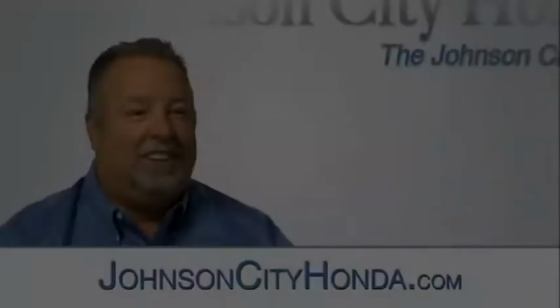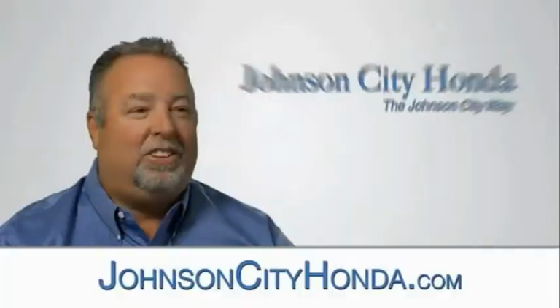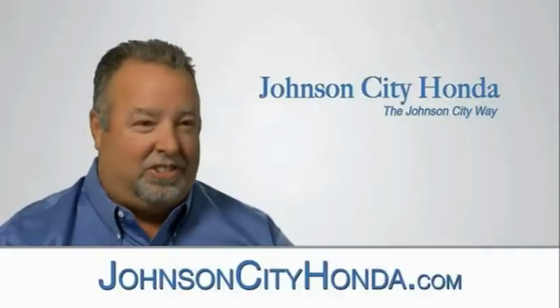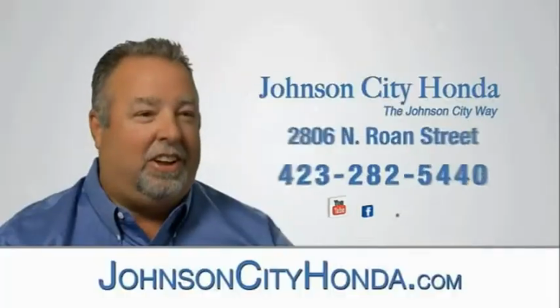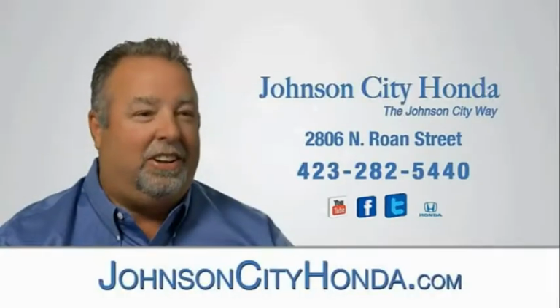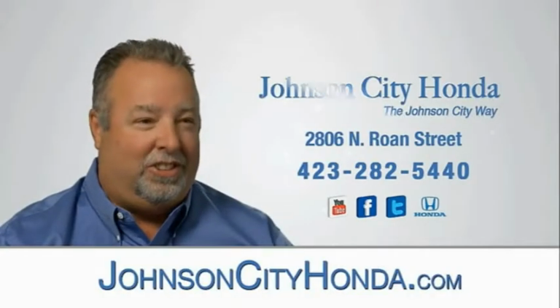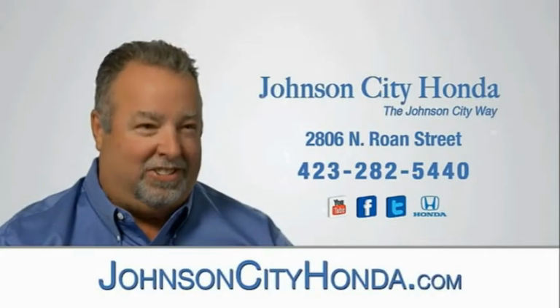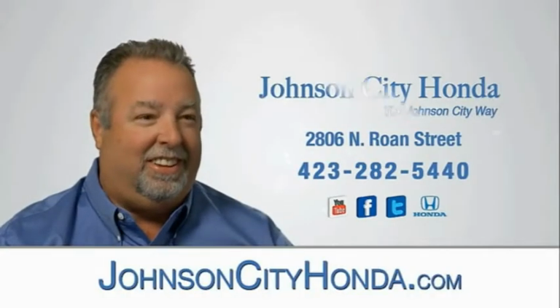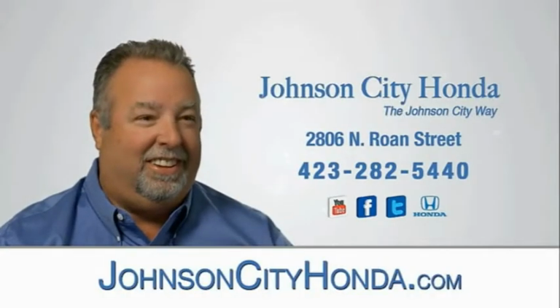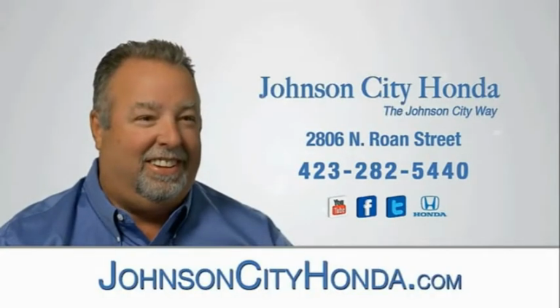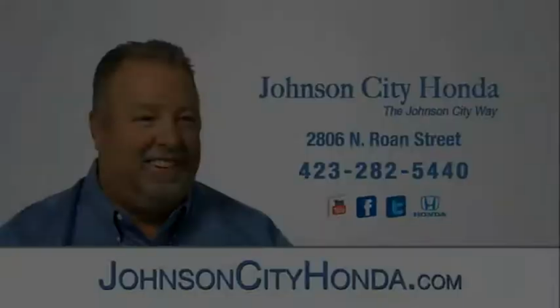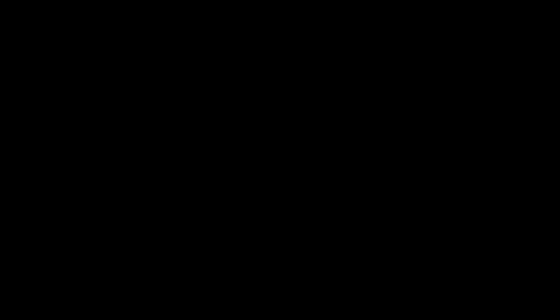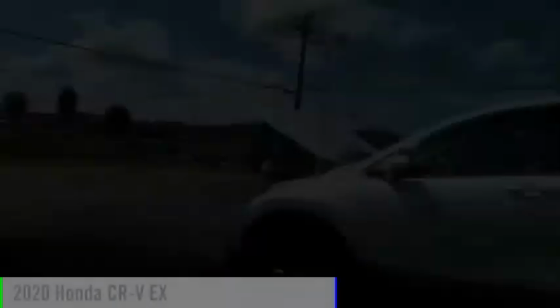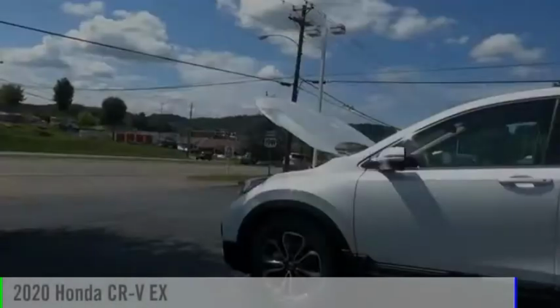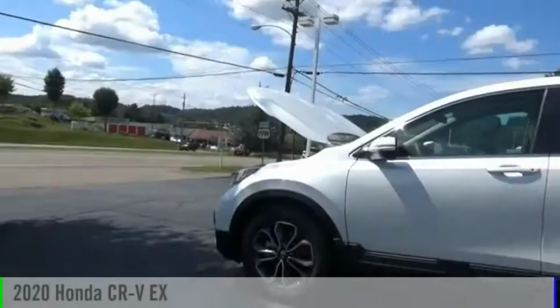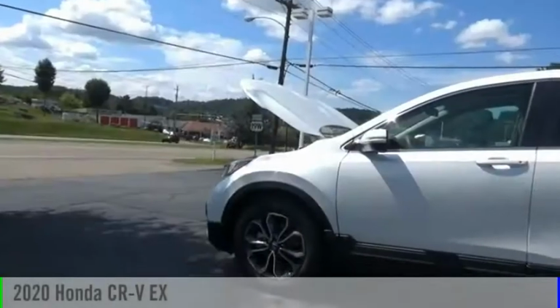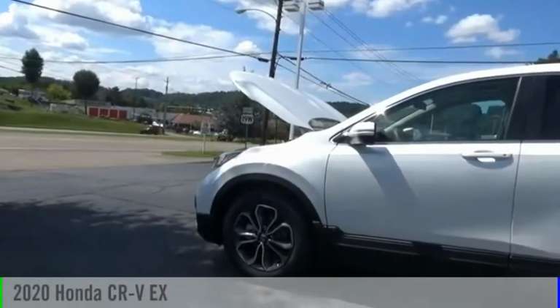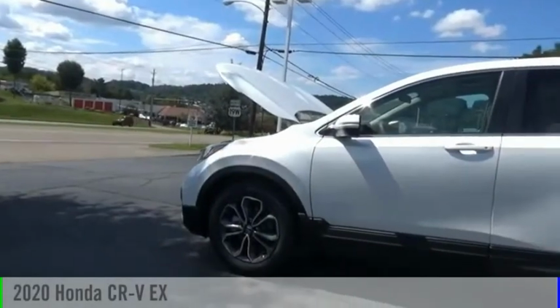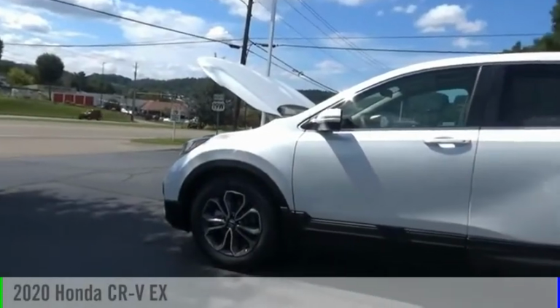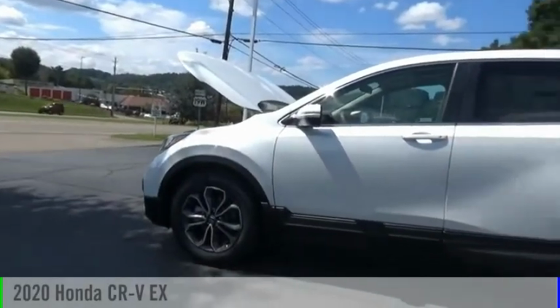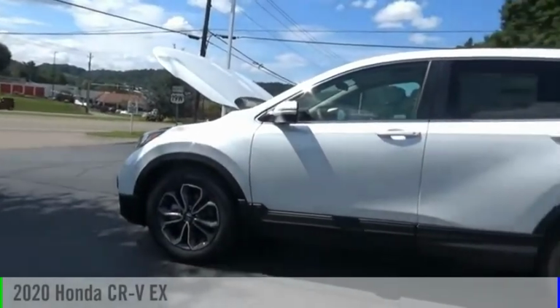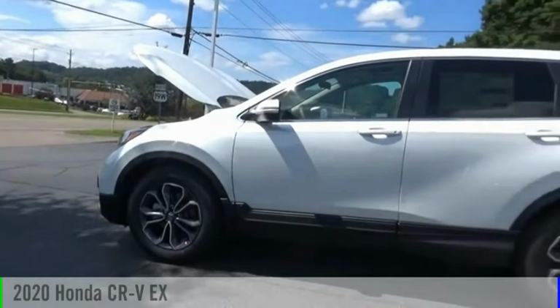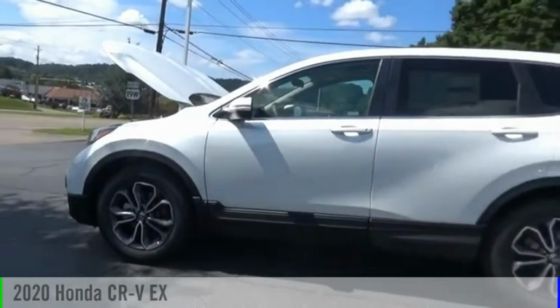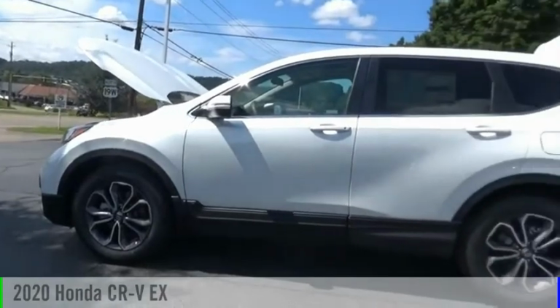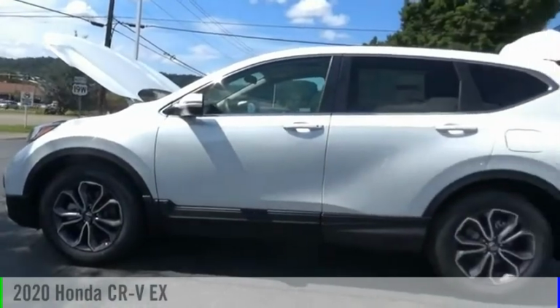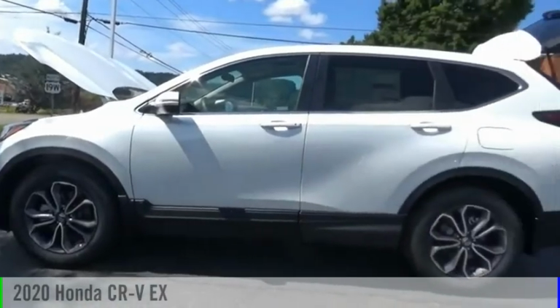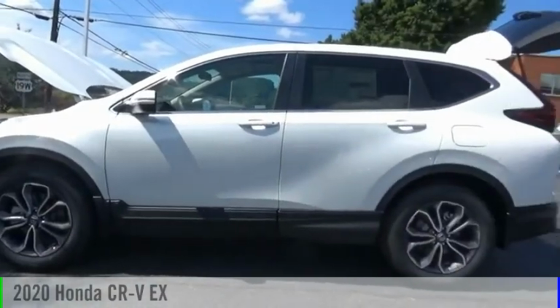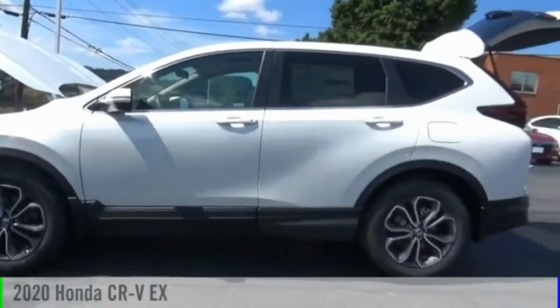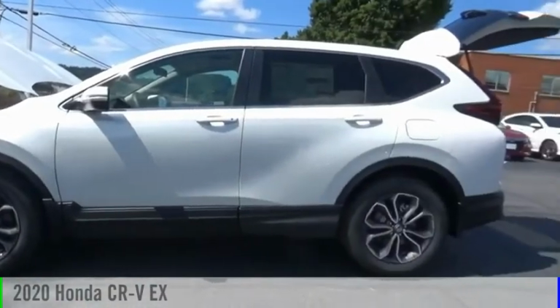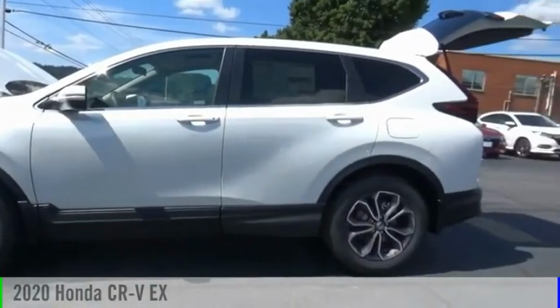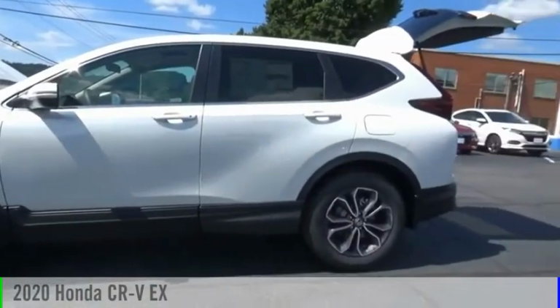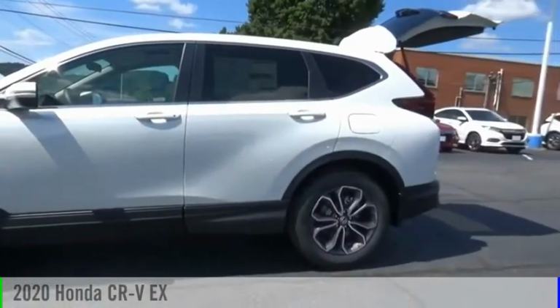Johnson City Honda, Johnson City. Make a great choice today with the 2020 CR-V.